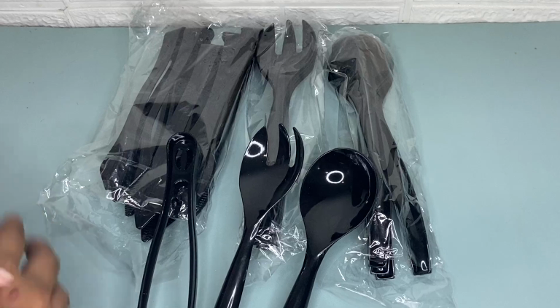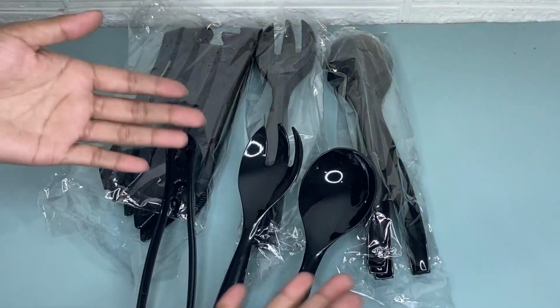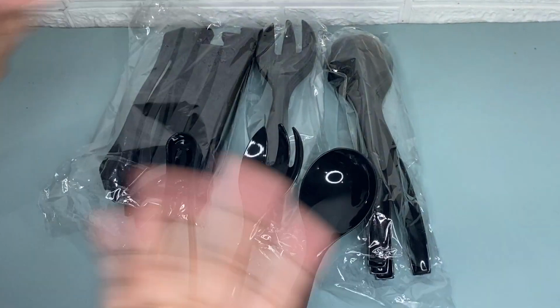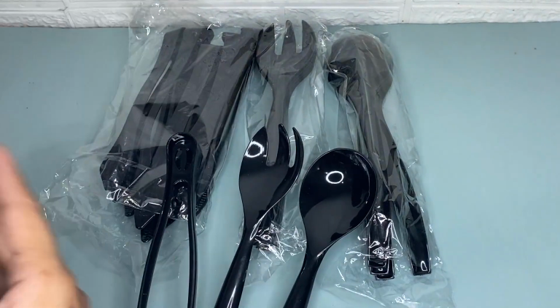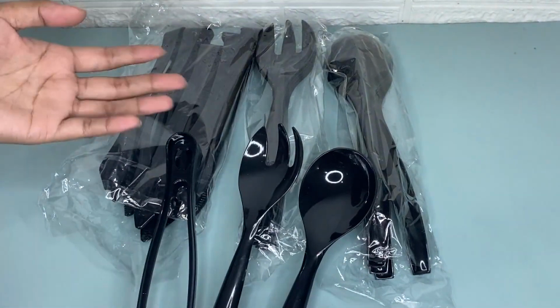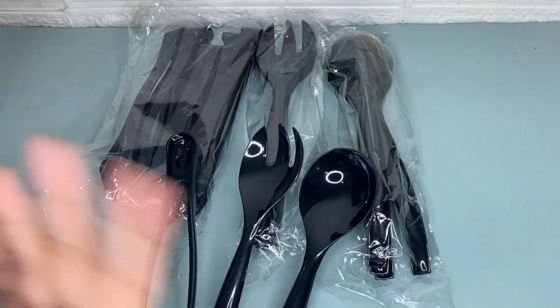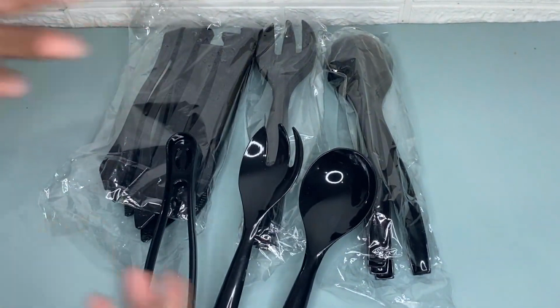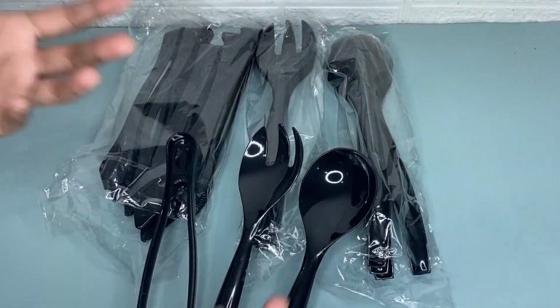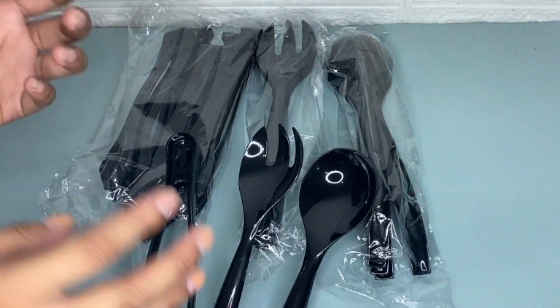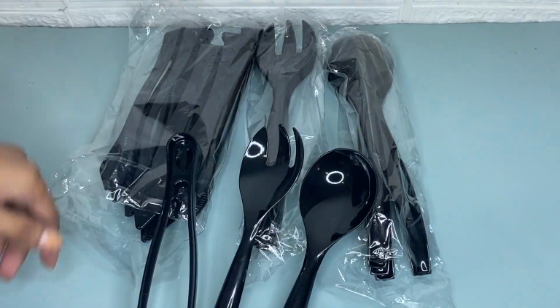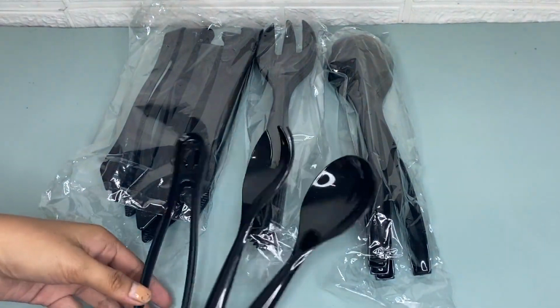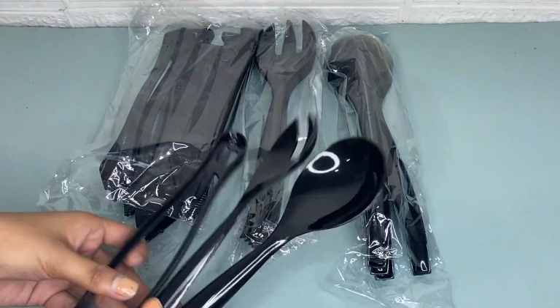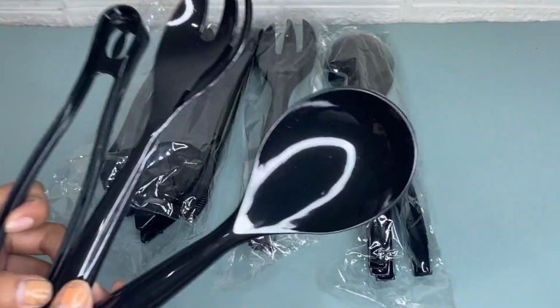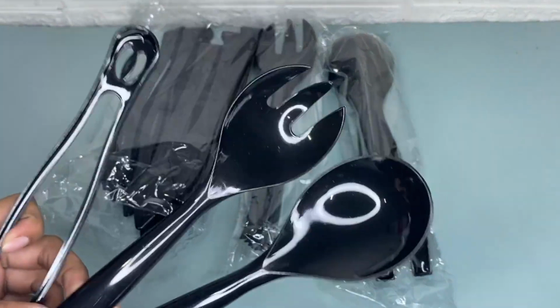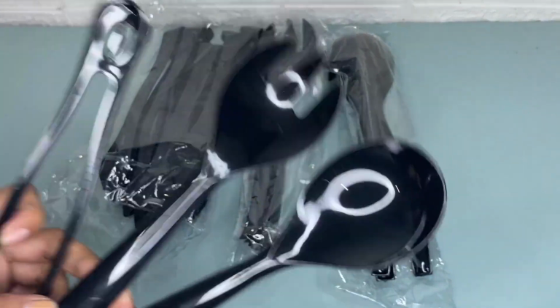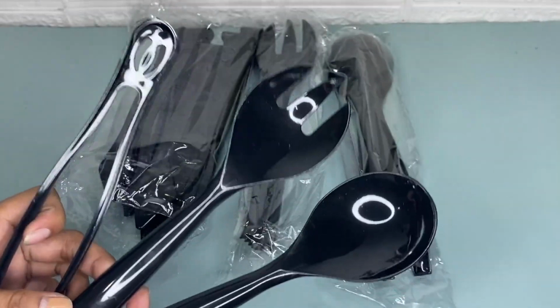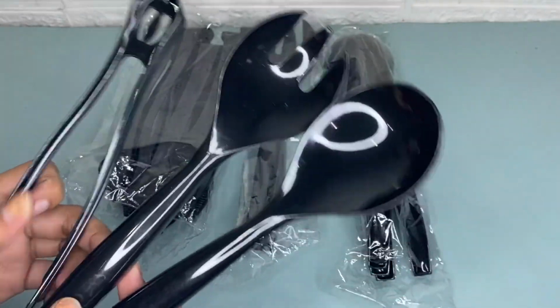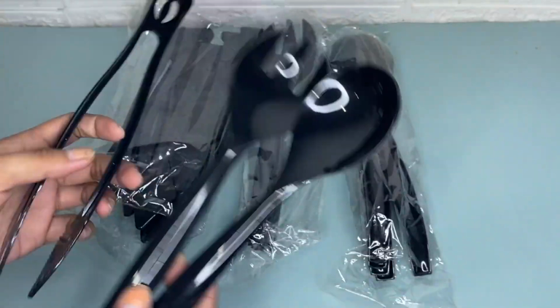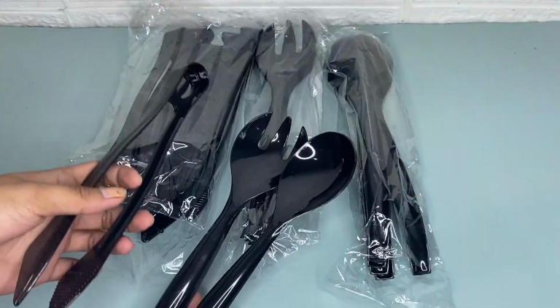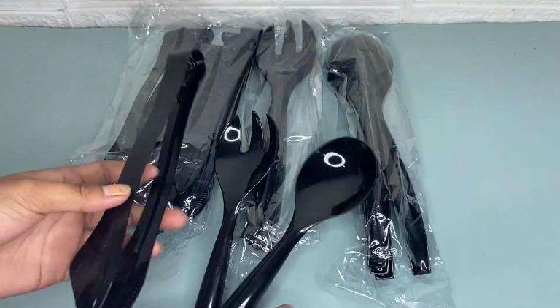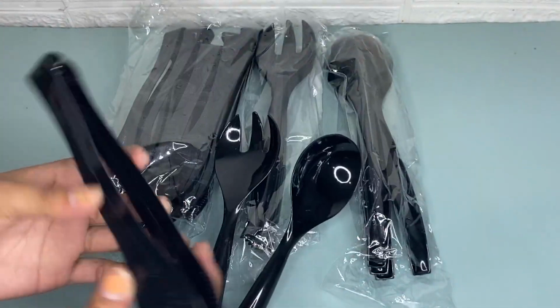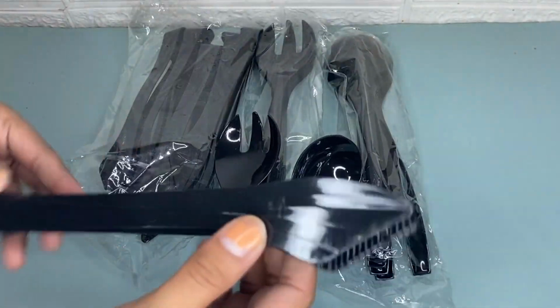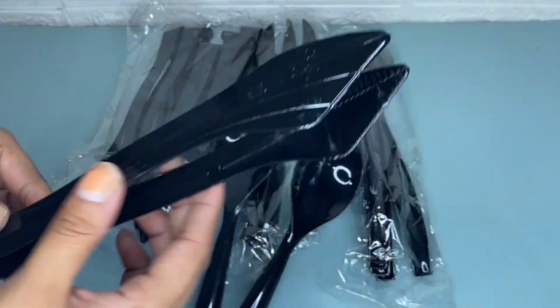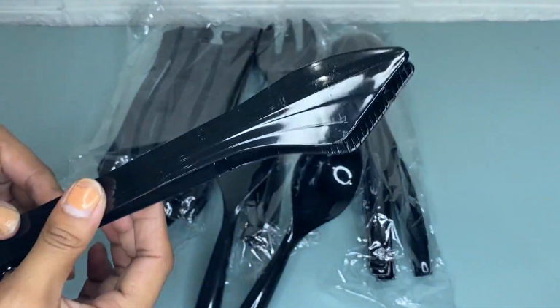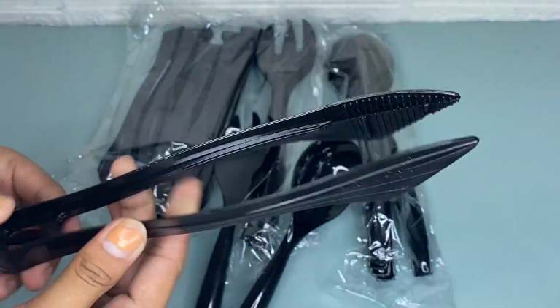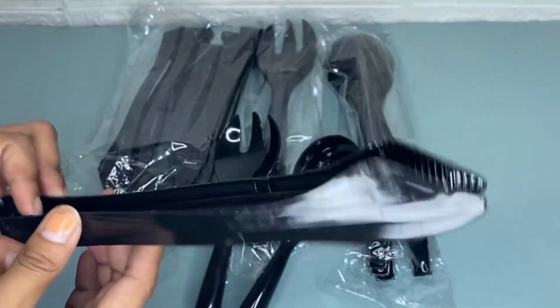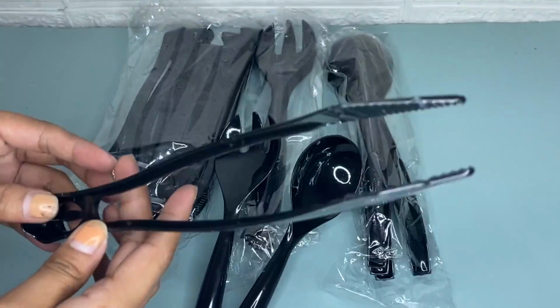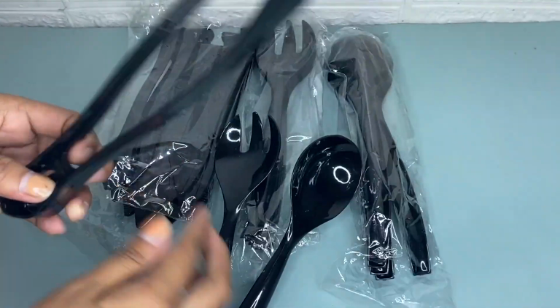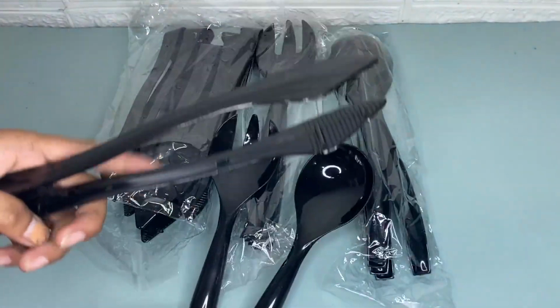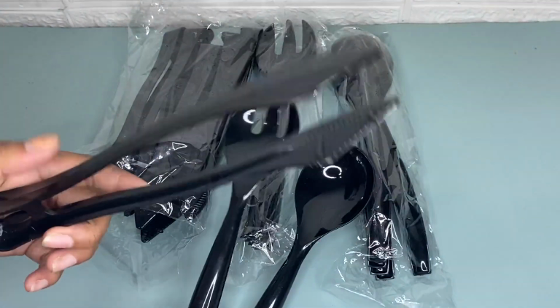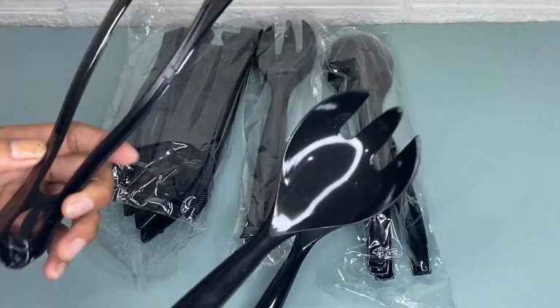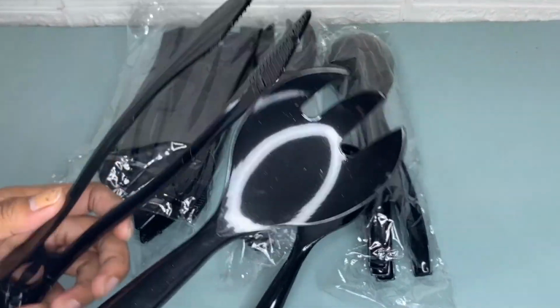Hi guys, so today I'm going to share with you my honest review about this disposable plastic serving utensil set. As you can see, this utensil set comes with these 18 packs of utensils.